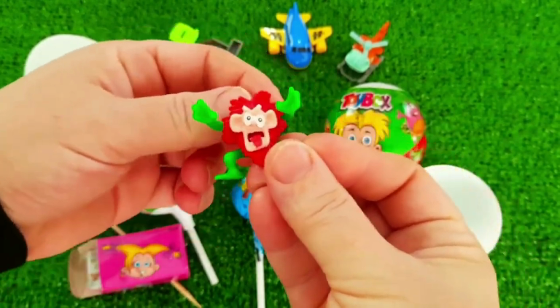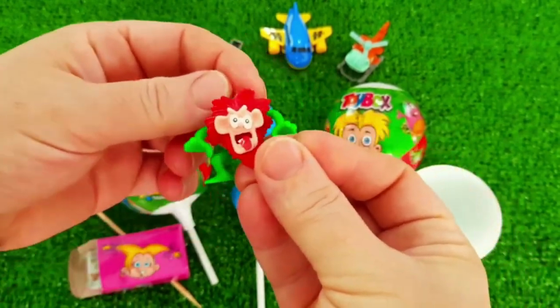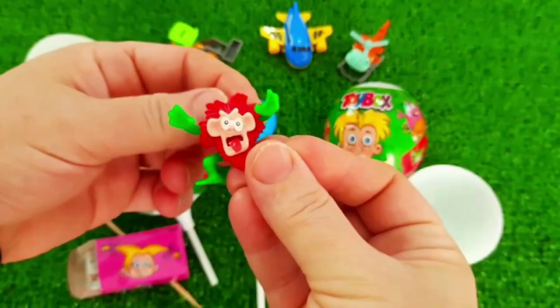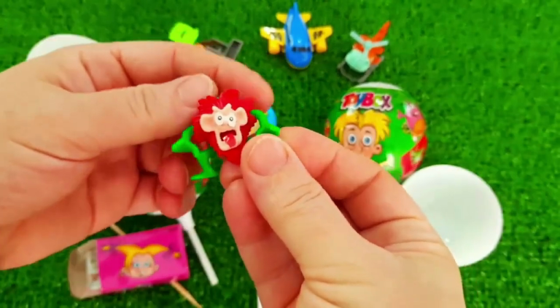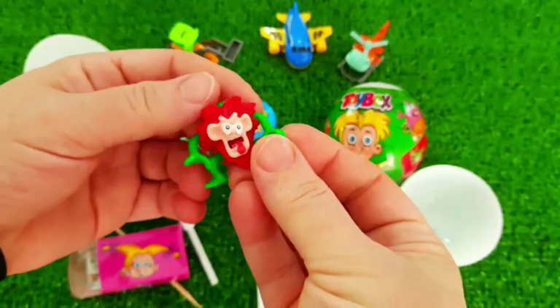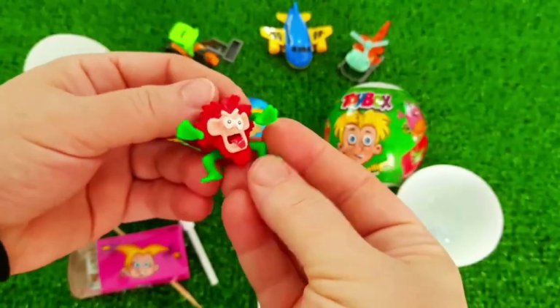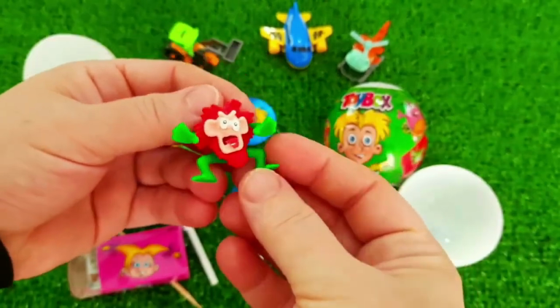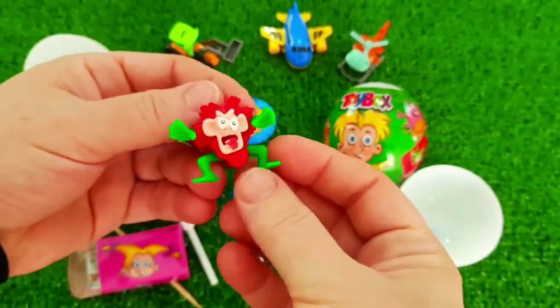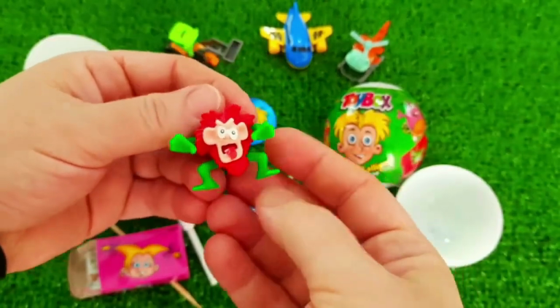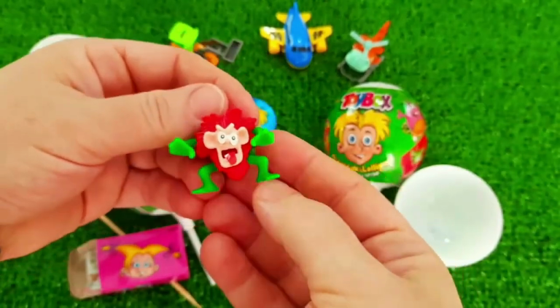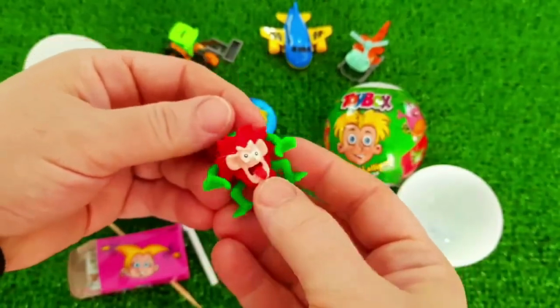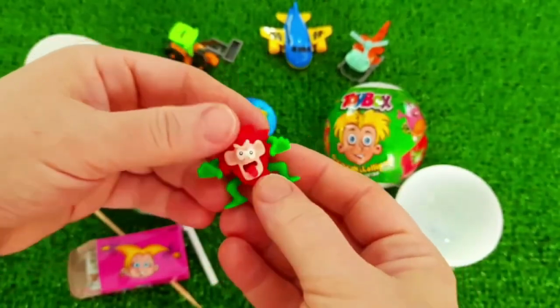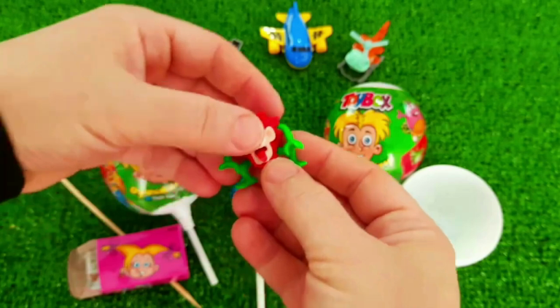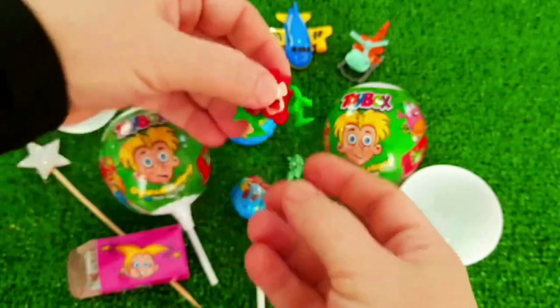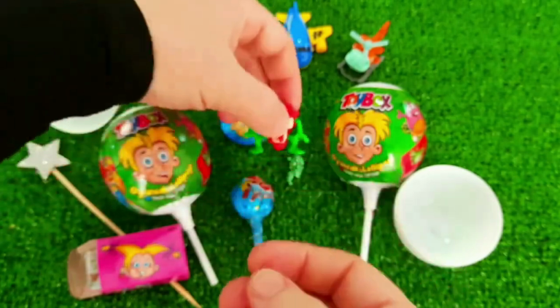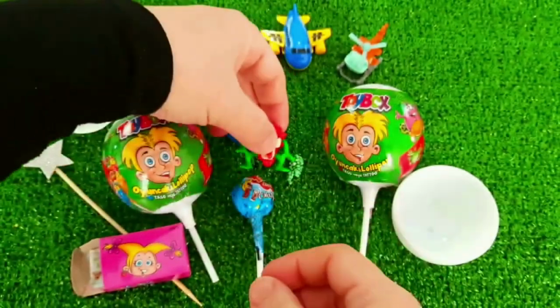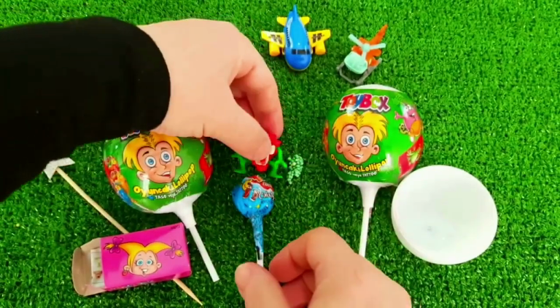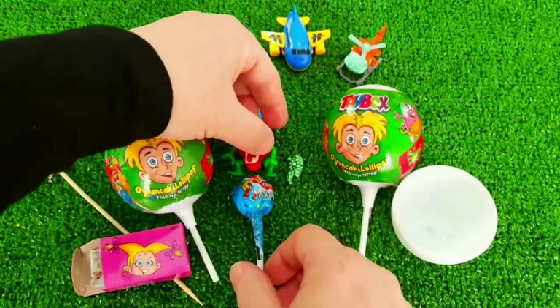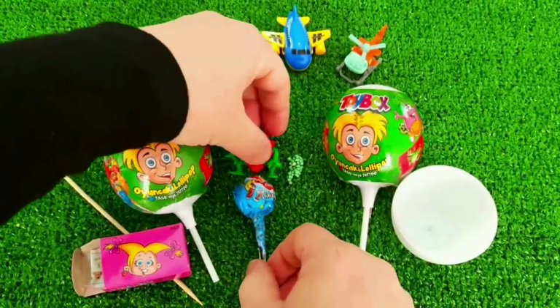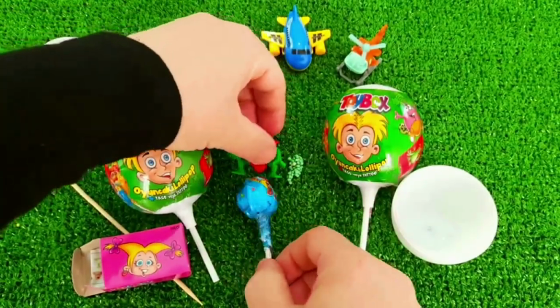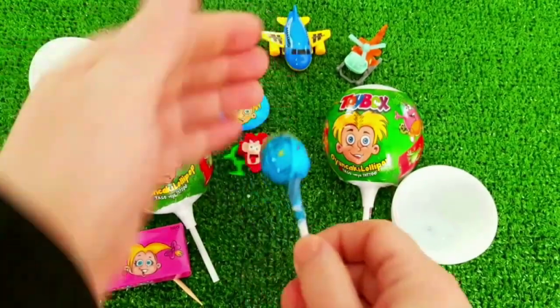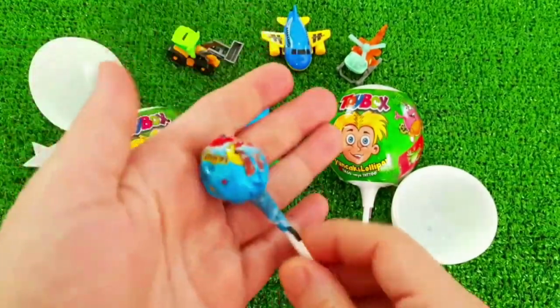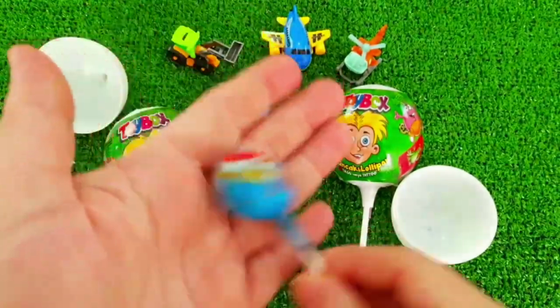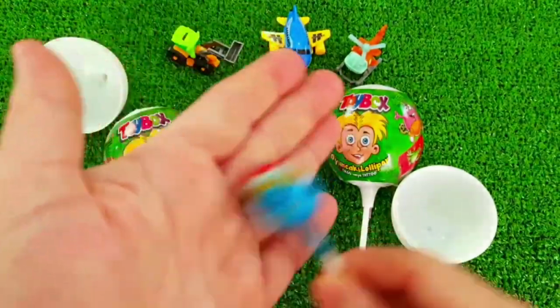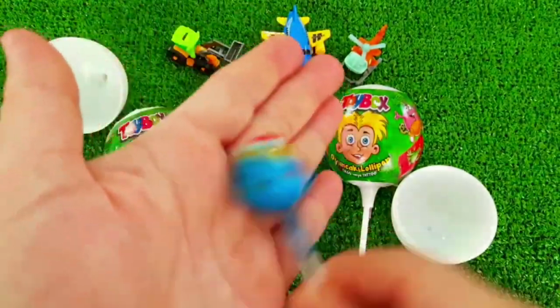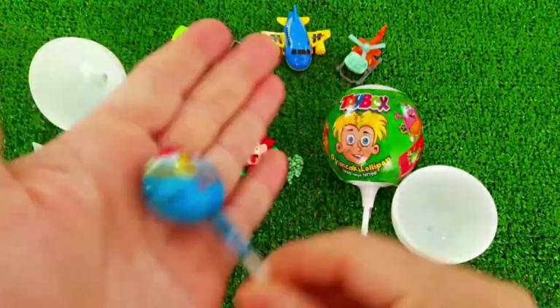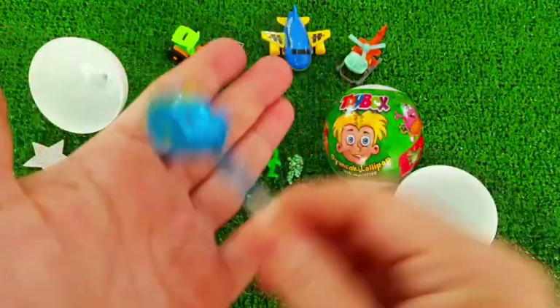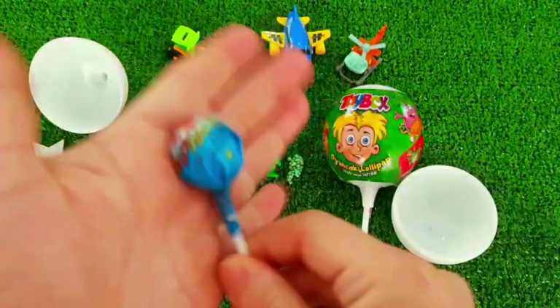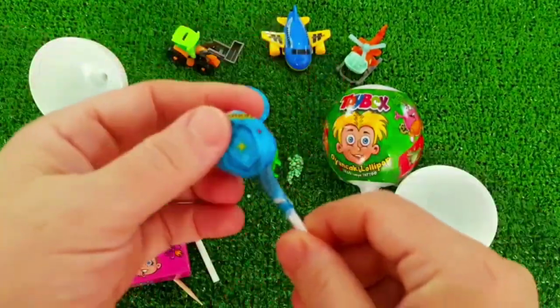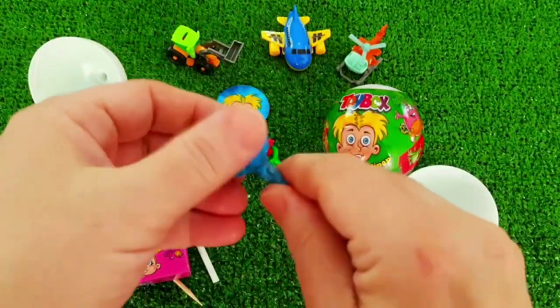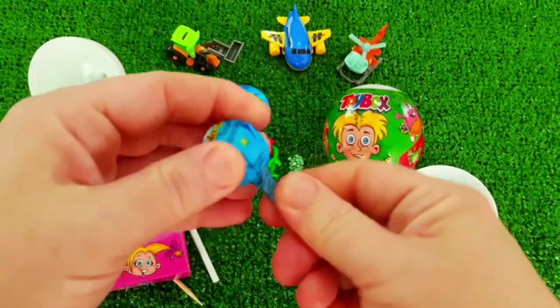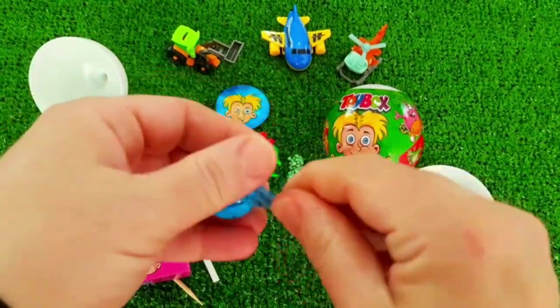We're going to take a round of four. We're going to use this for 2 minutes, then take a round of four.